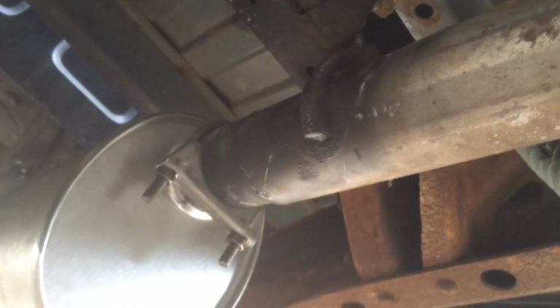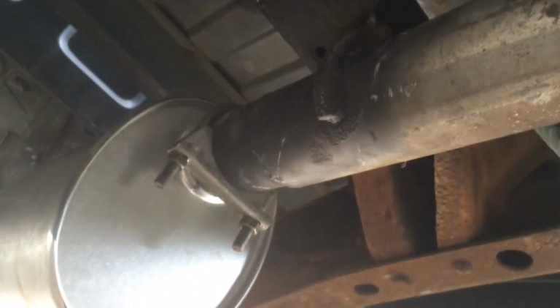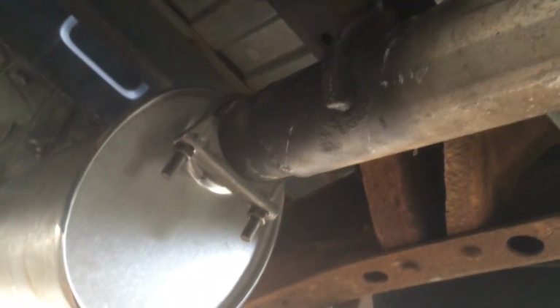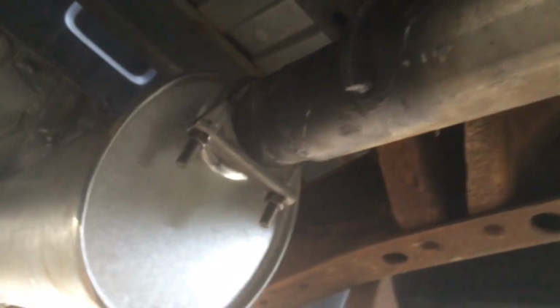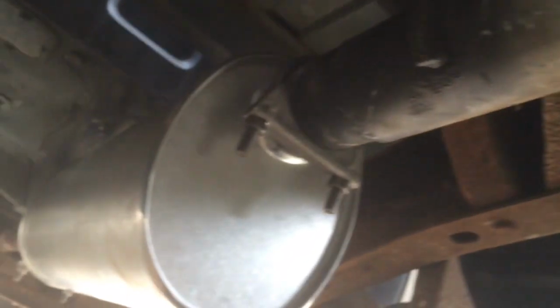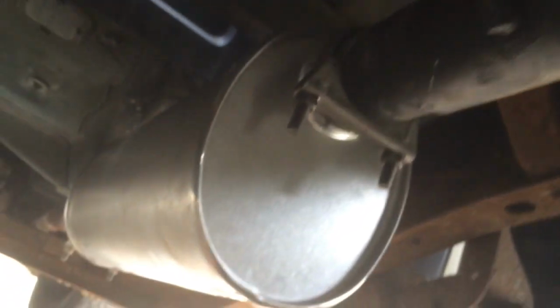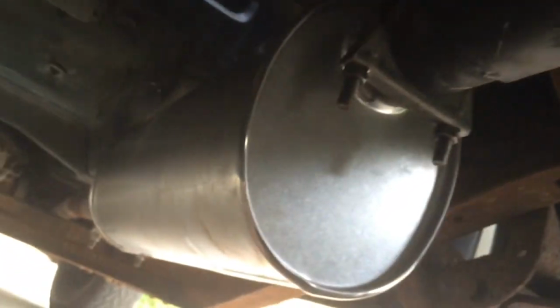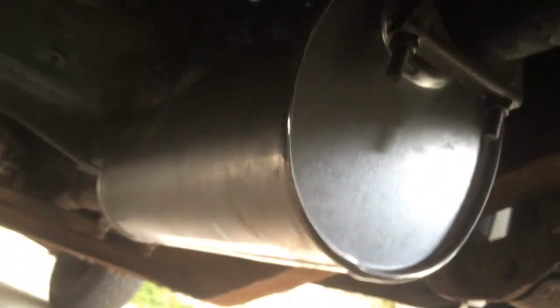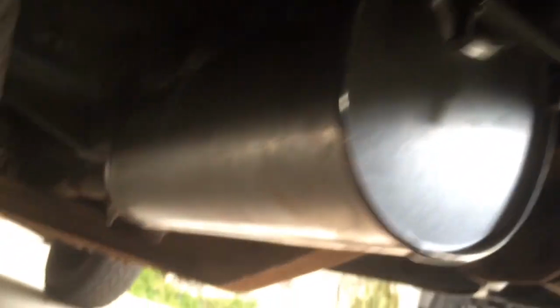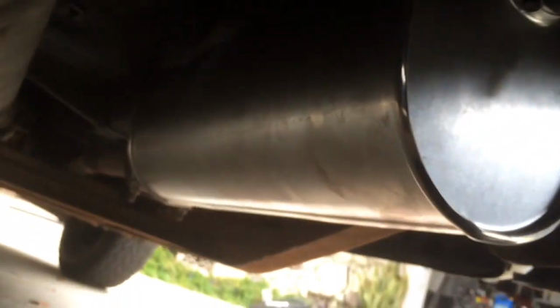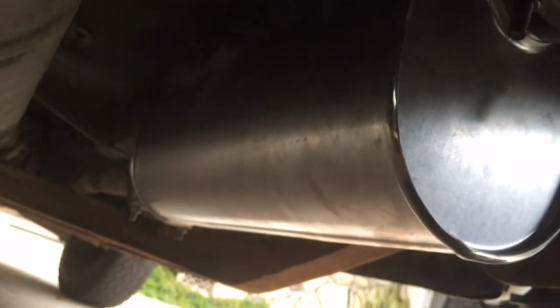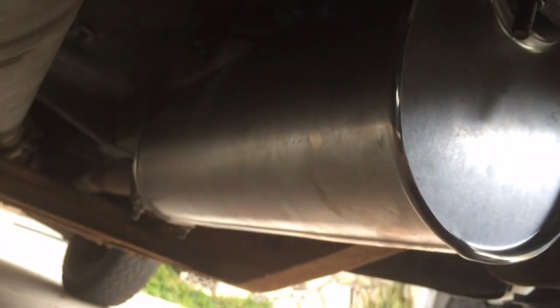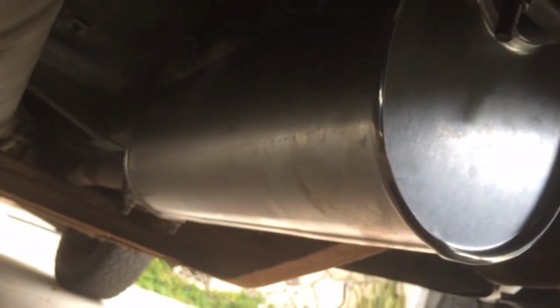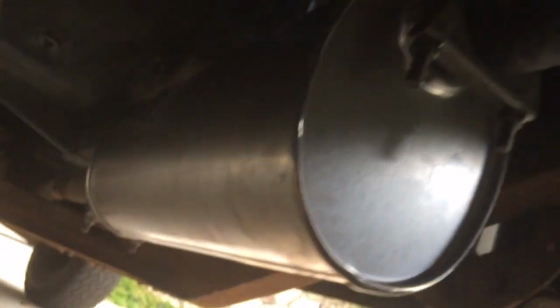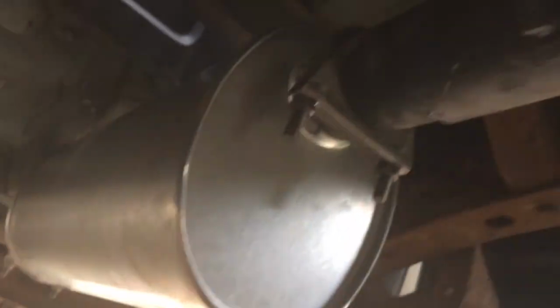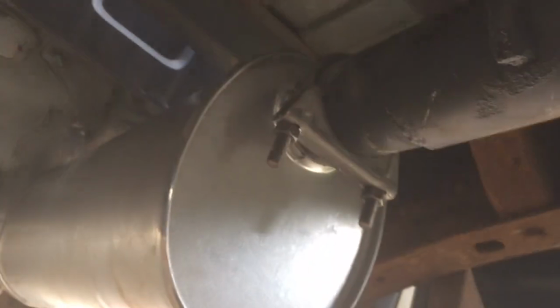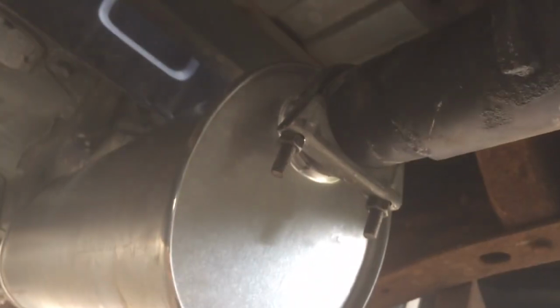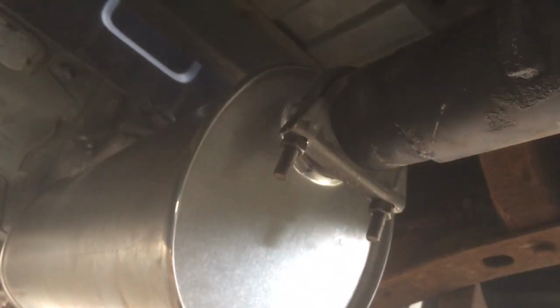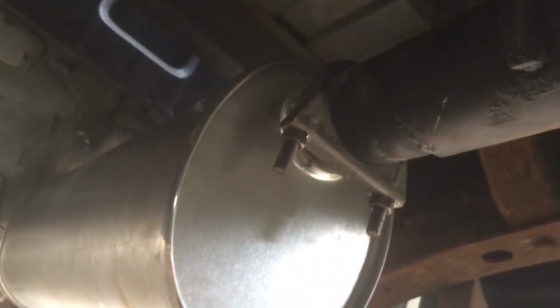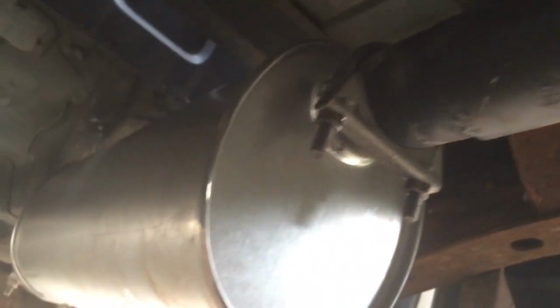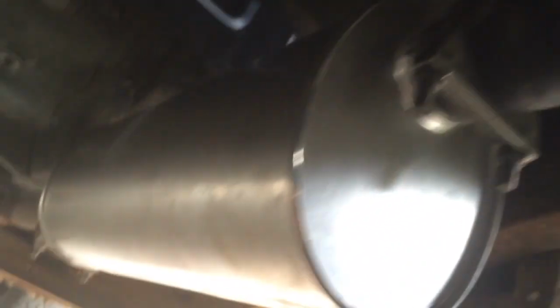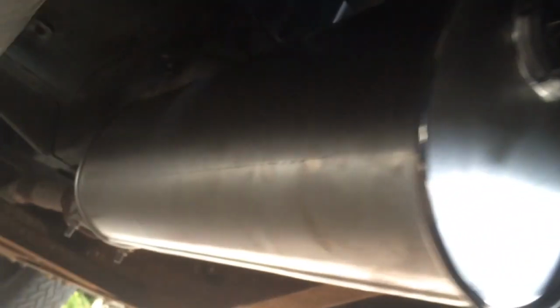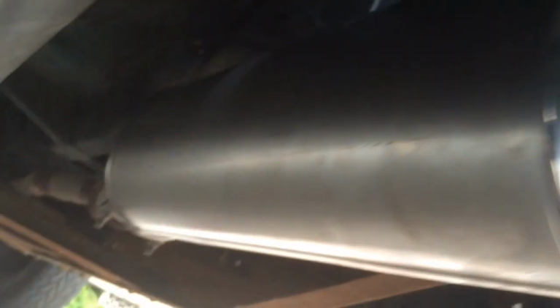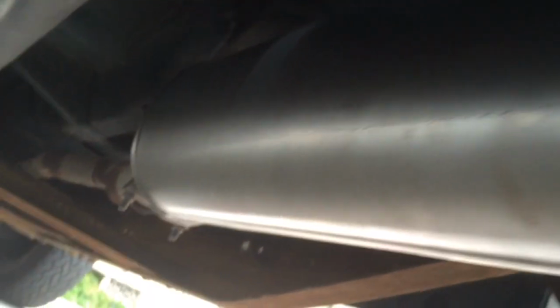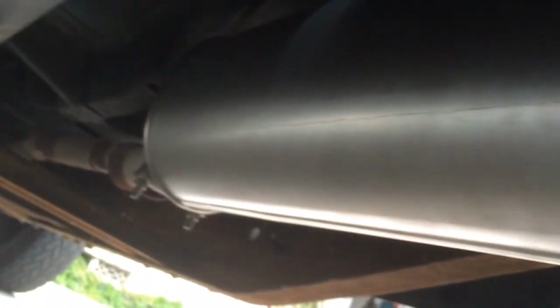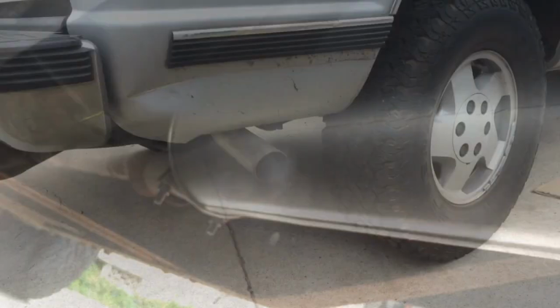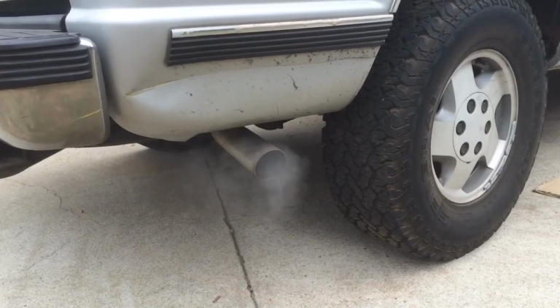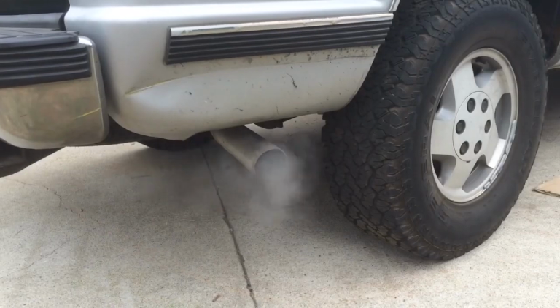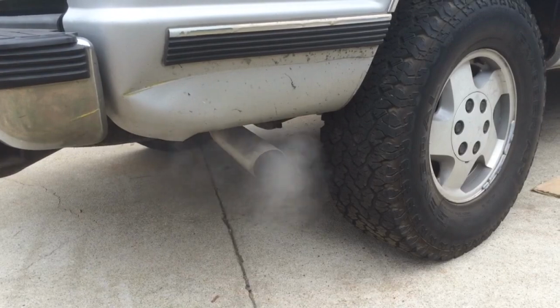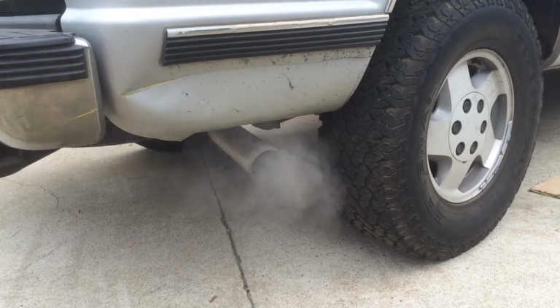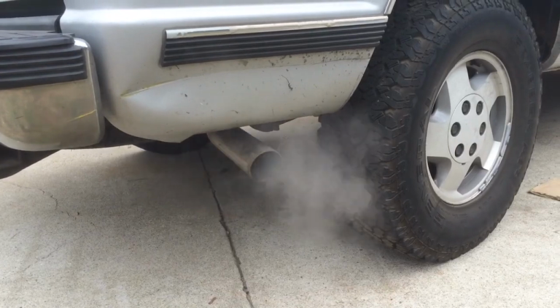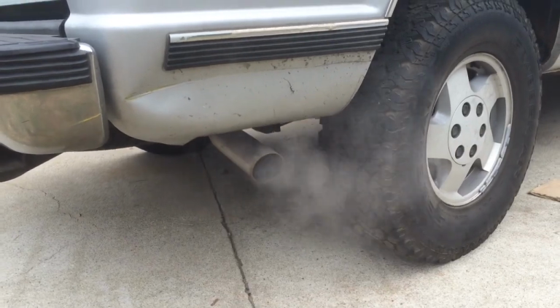Here's a look at the final install into the truck. It fits perfectly — it's exactly the same size as the previous muffler. Alright, that's idle.